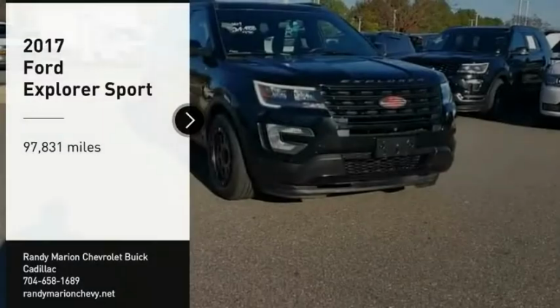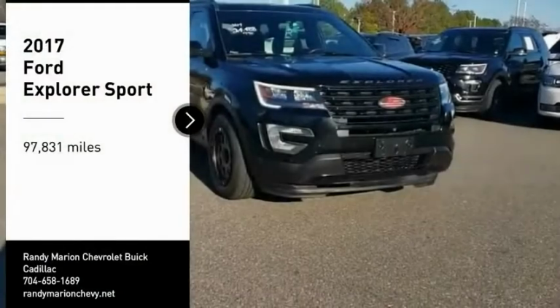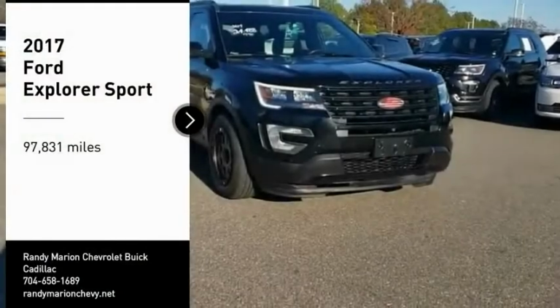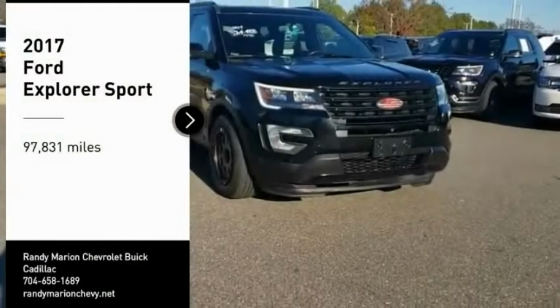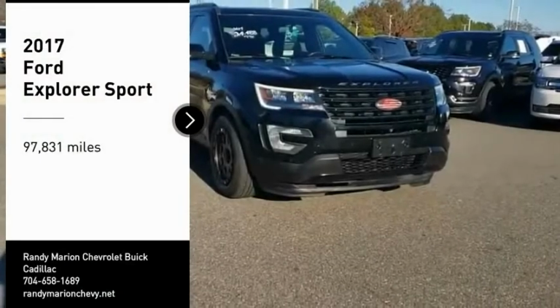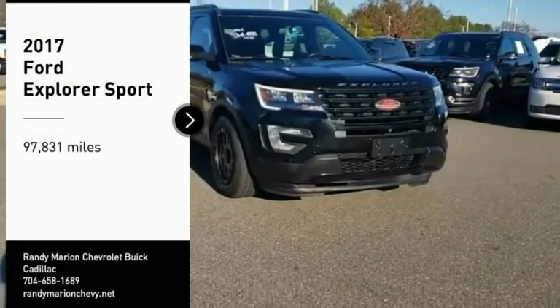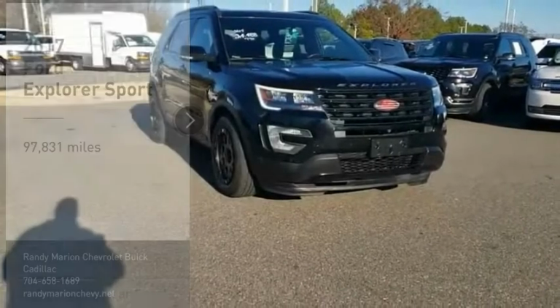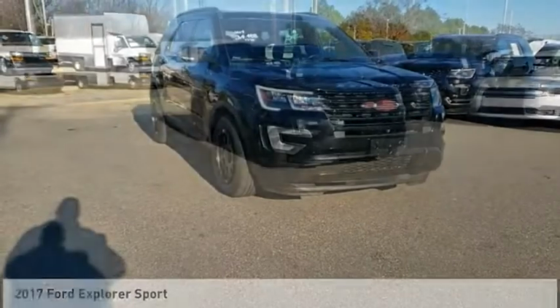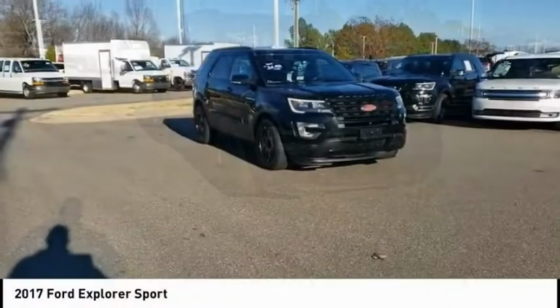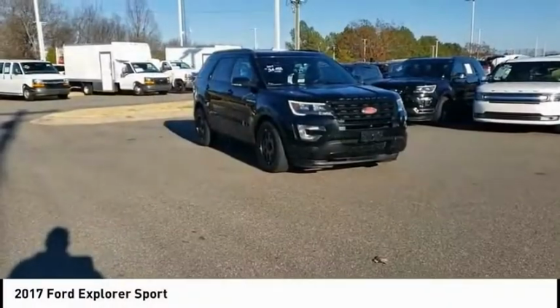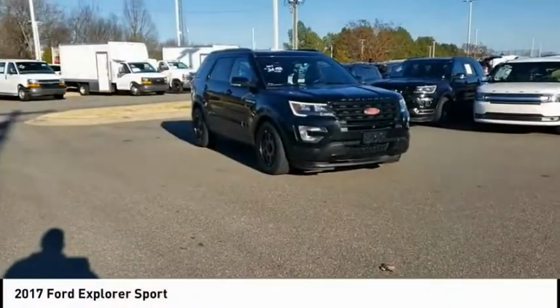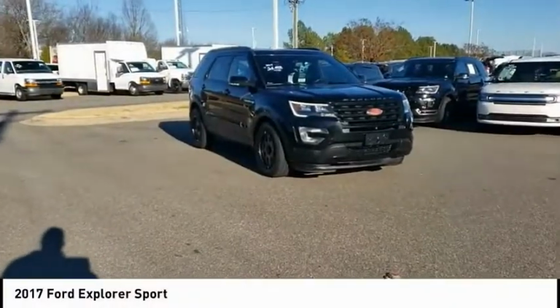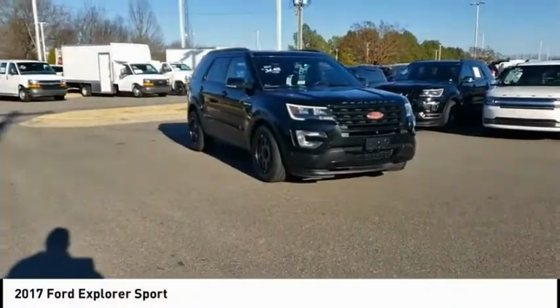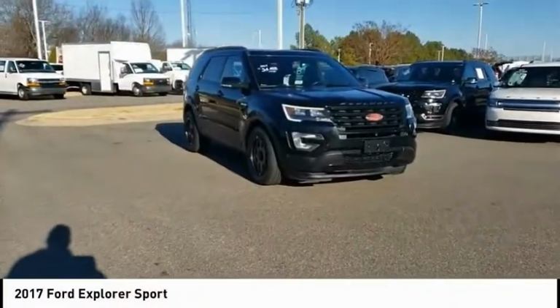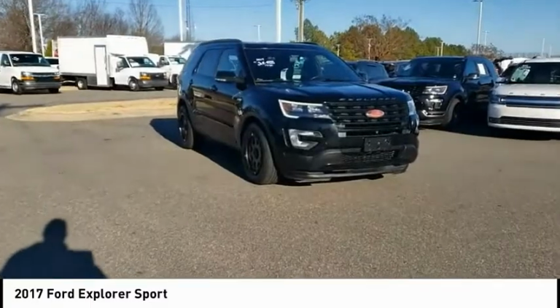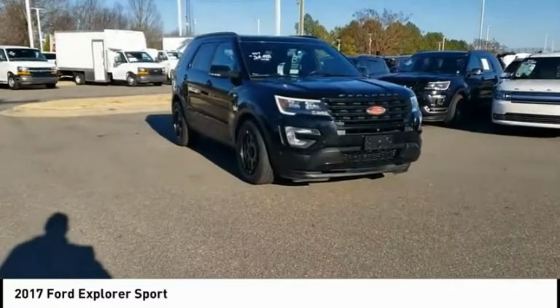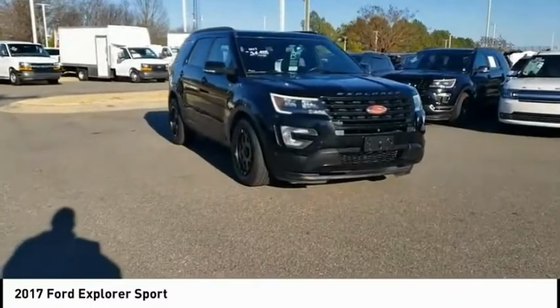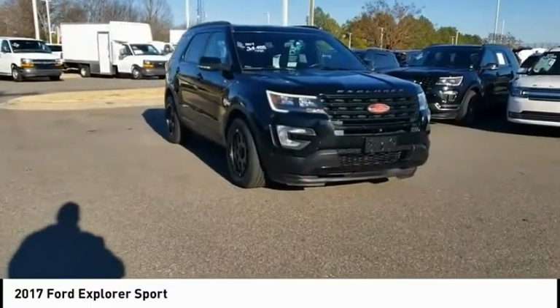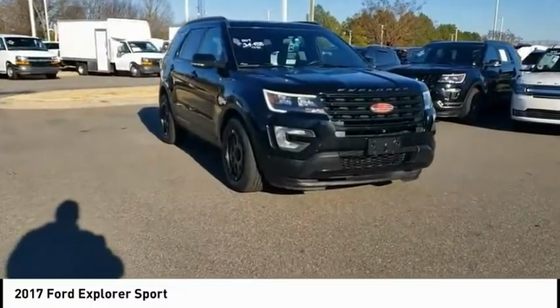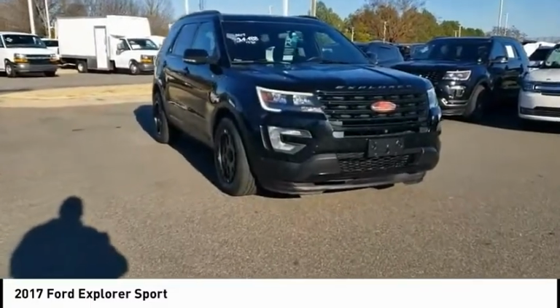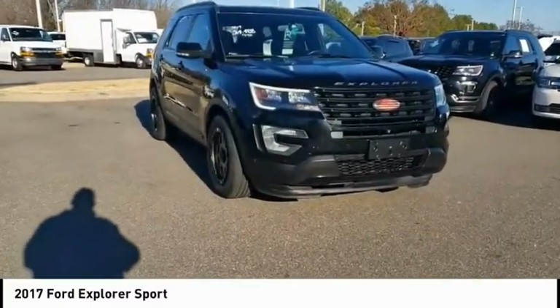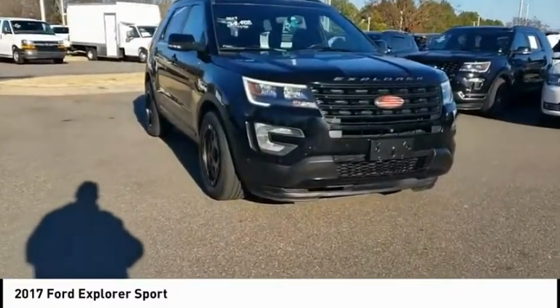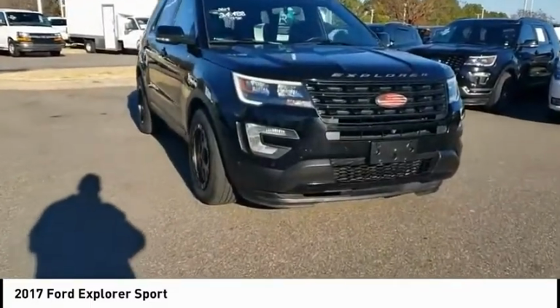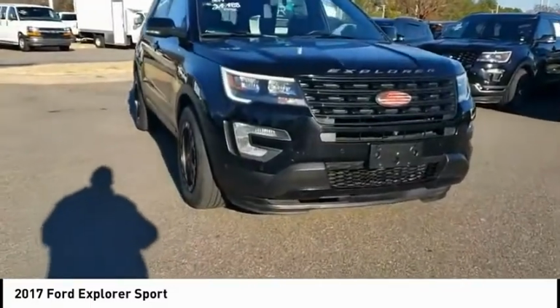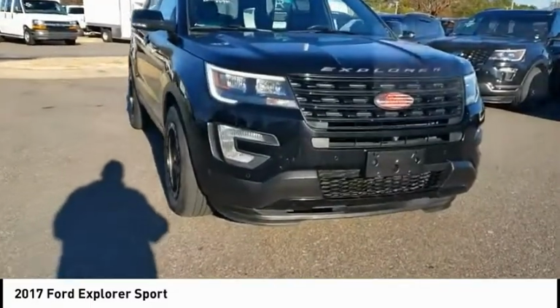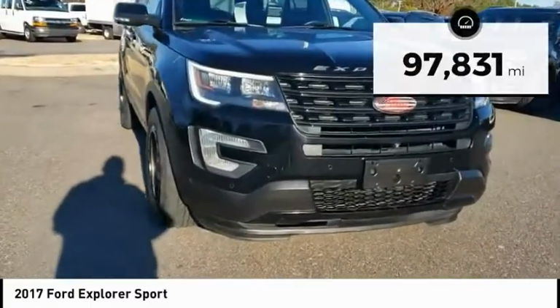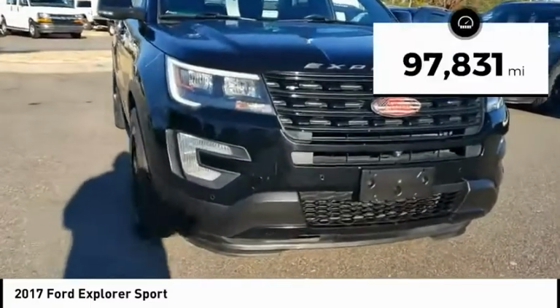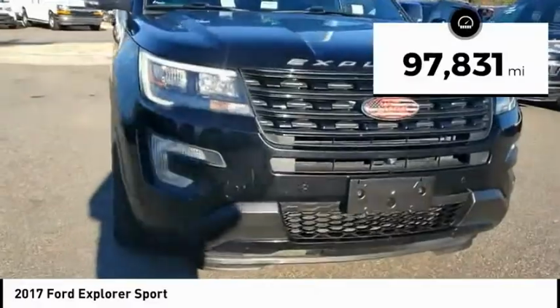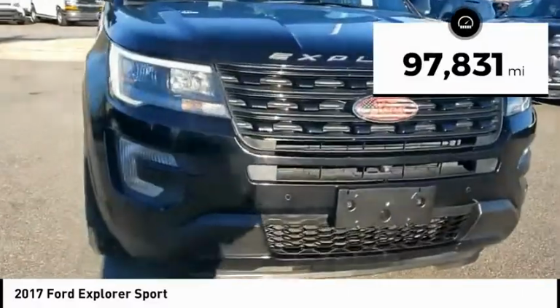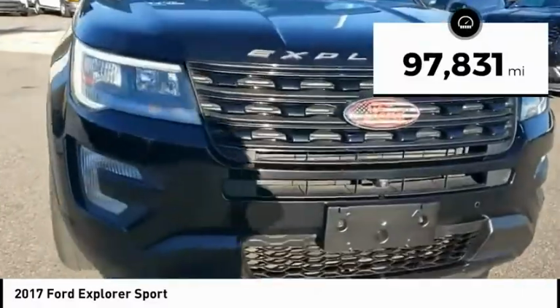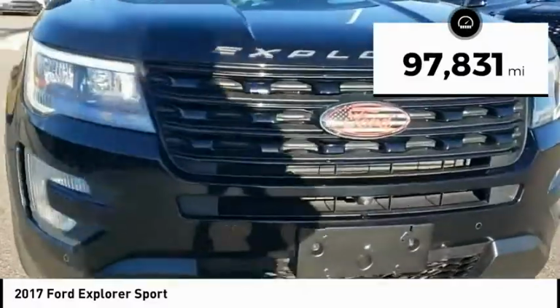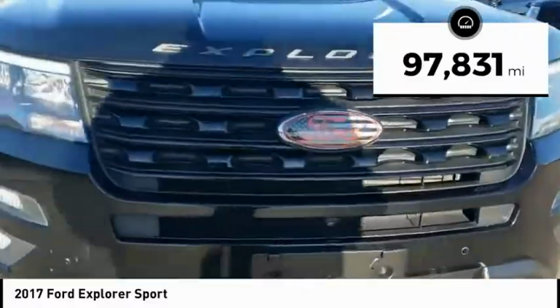Take a ride in the 2017 Explorer. You've got a lot of capabilities to call on in a Ford Explorer. Don't underestimate your choices. This vehicle has less than 100,000 miles.